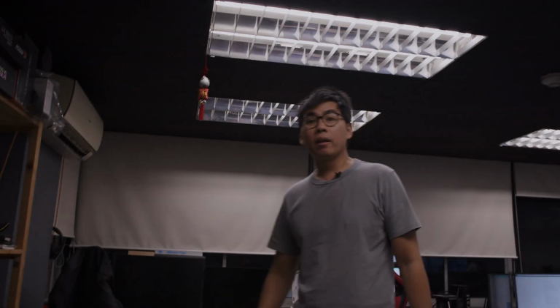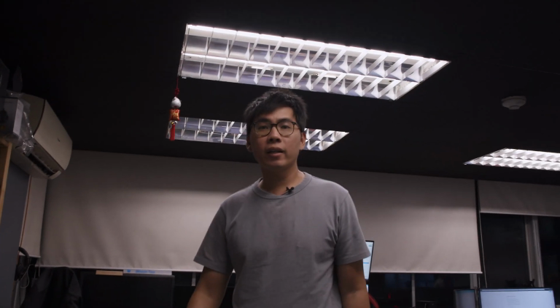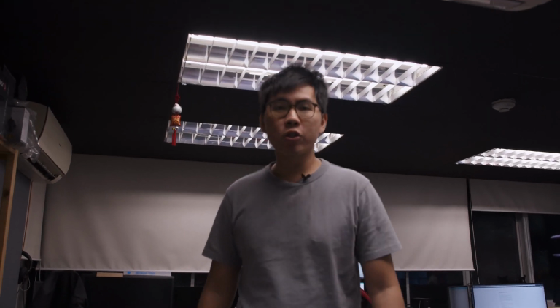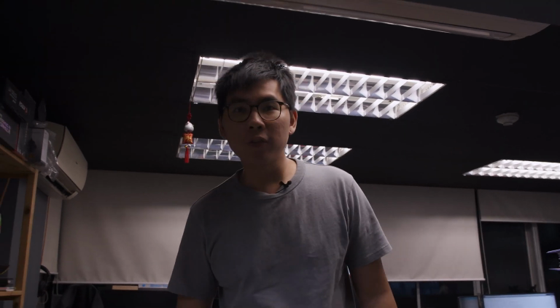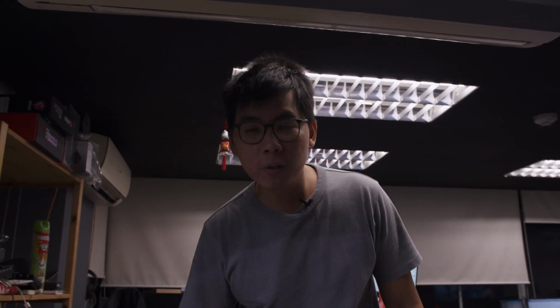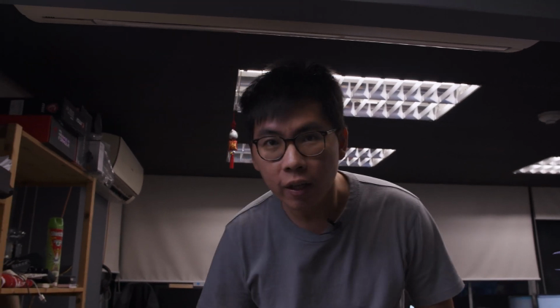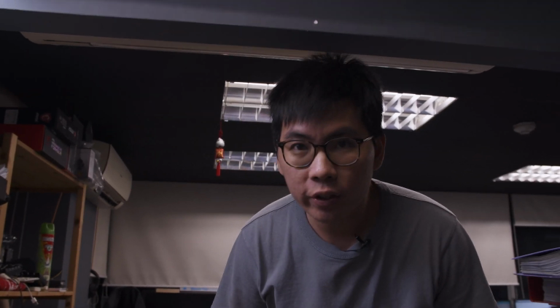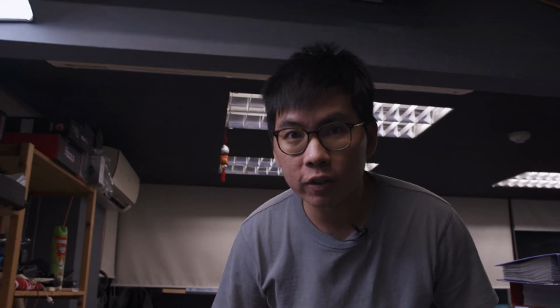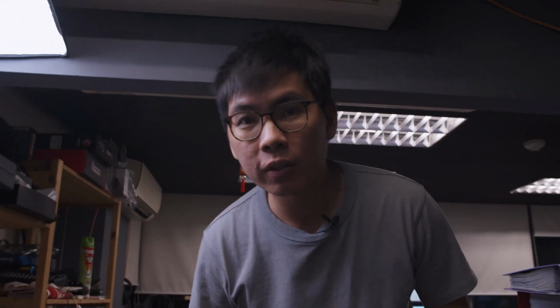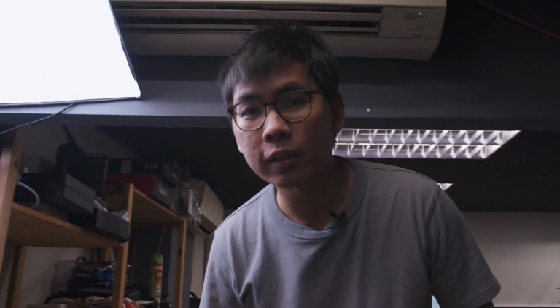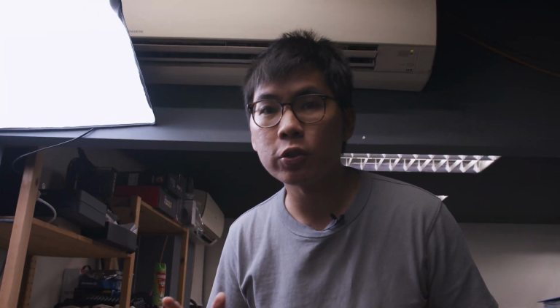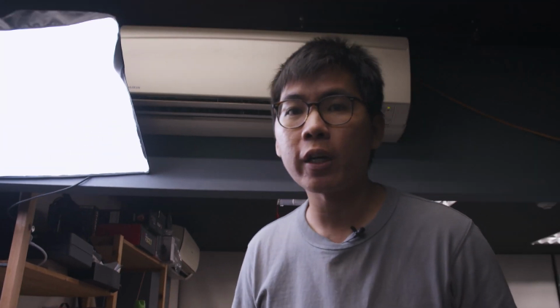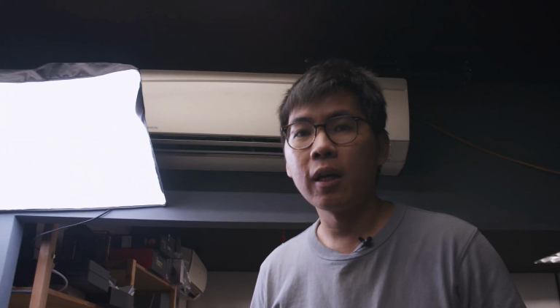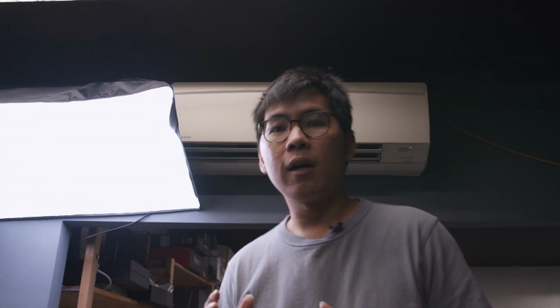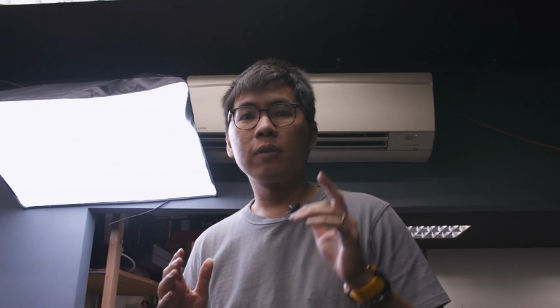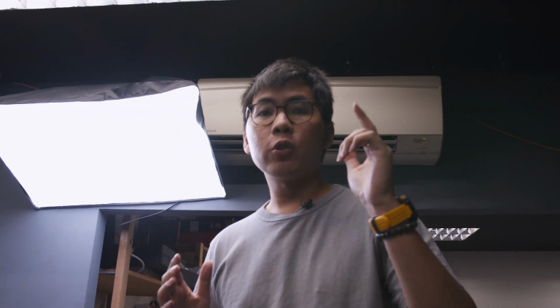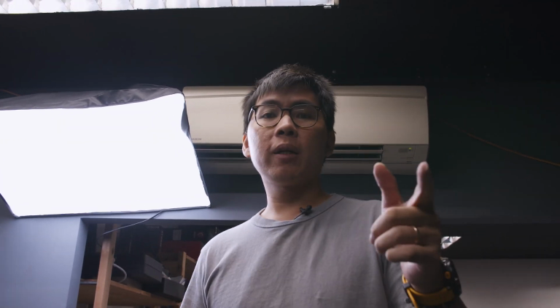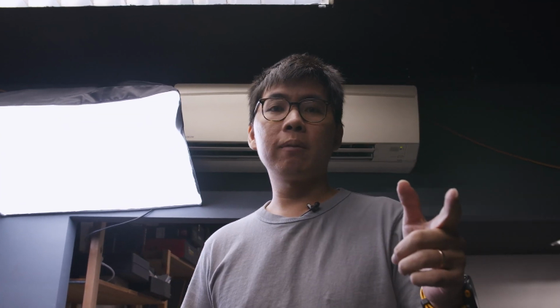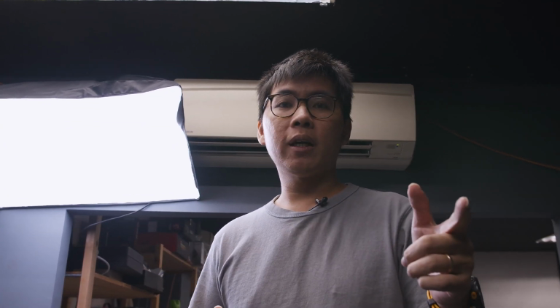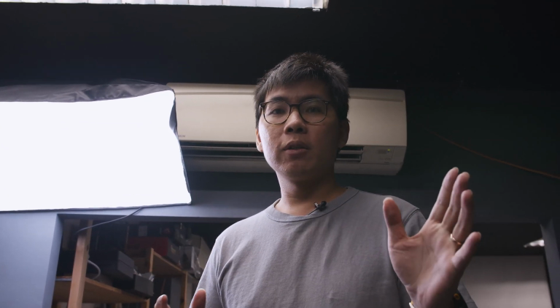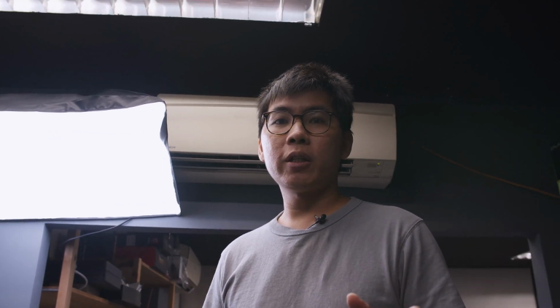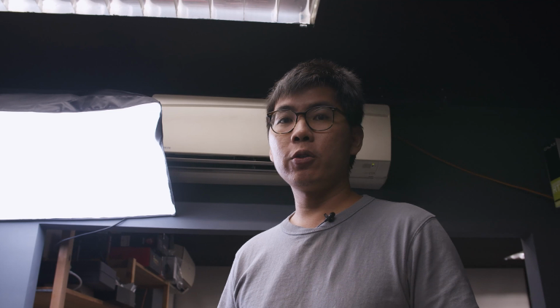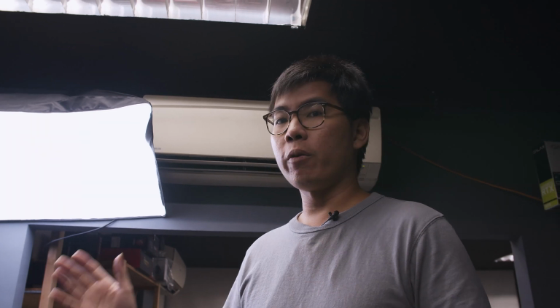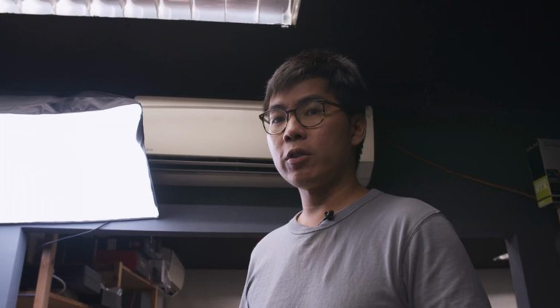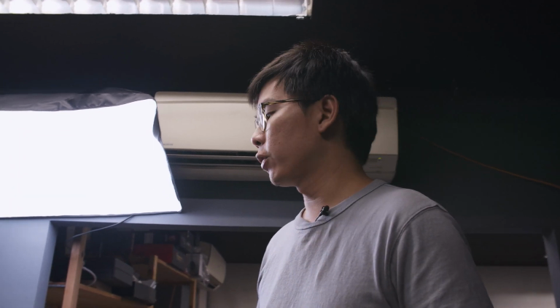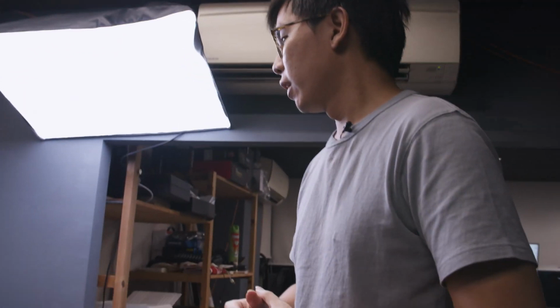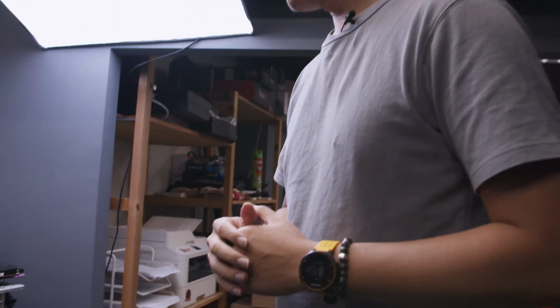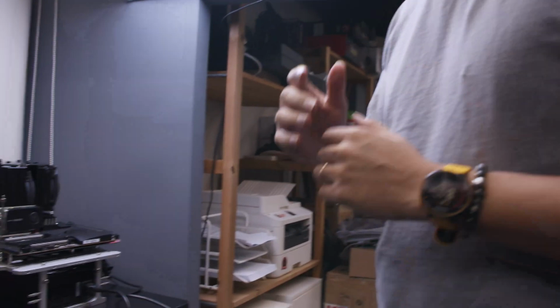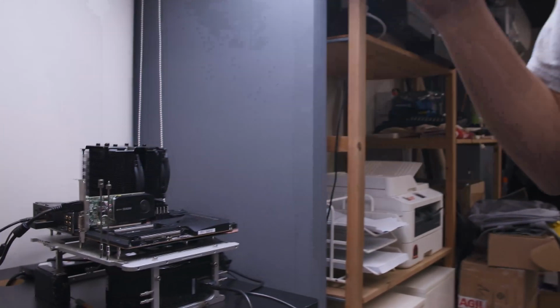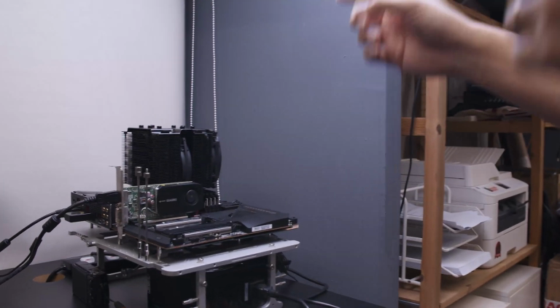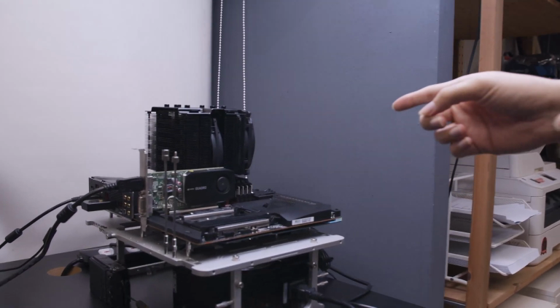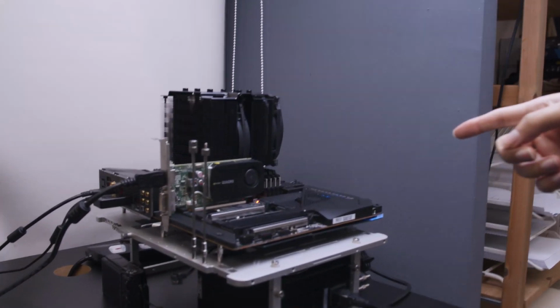Hey guys, this is Sean here from Dreamcore. Today we've got something really exciting to show you. We've got Eugene behind the camera this time, so I'm going to take you through what we have in store for you today. Let's jump into the test bench.